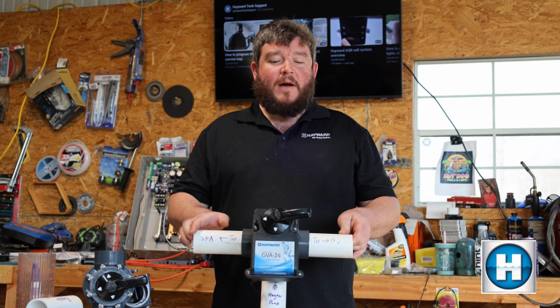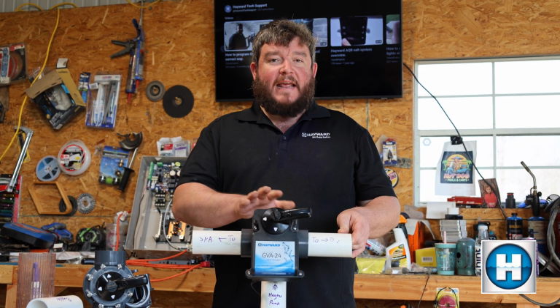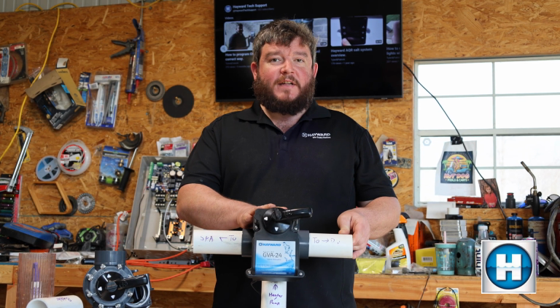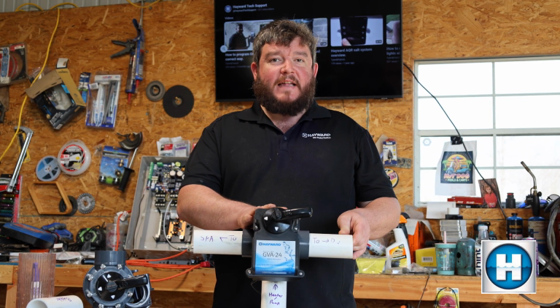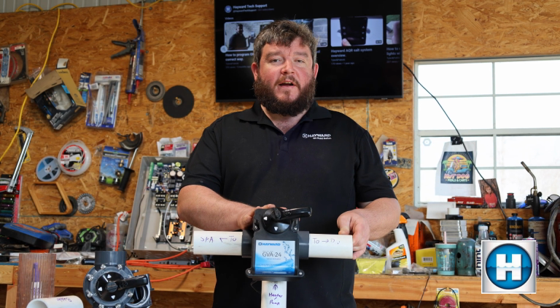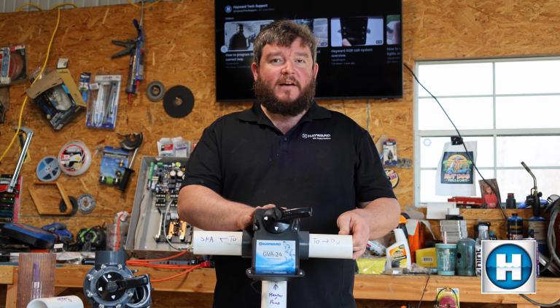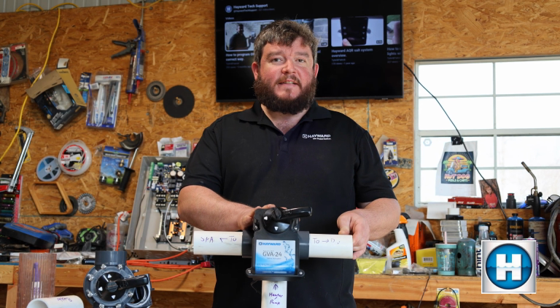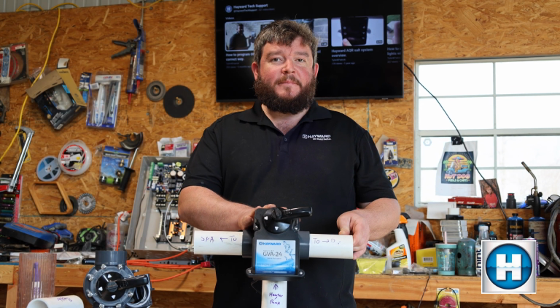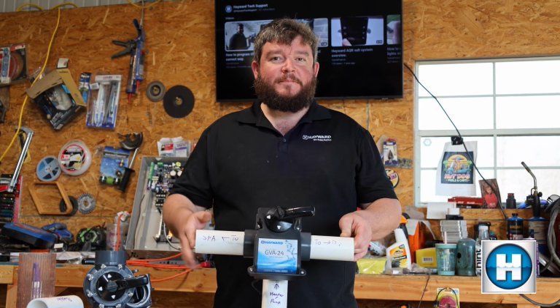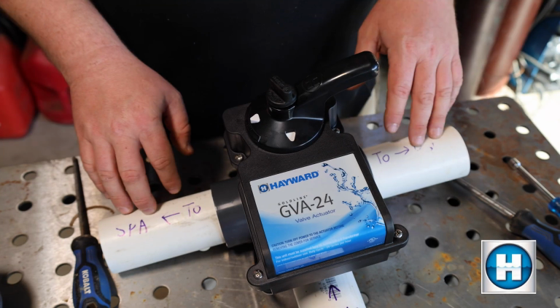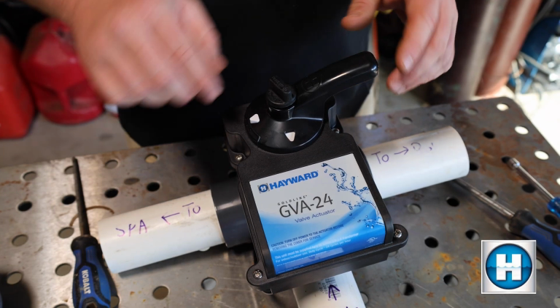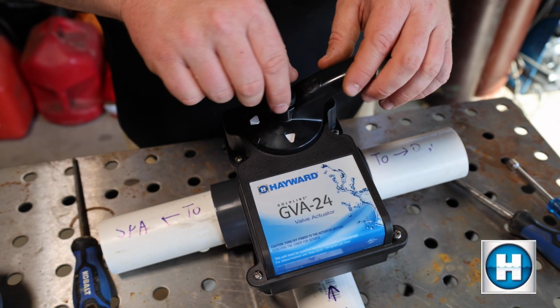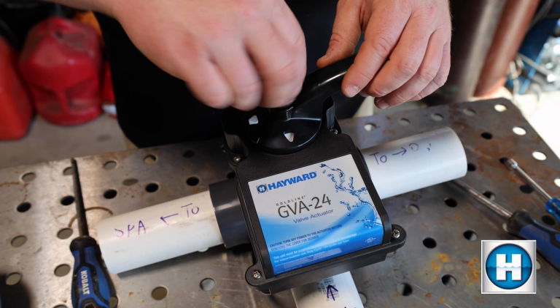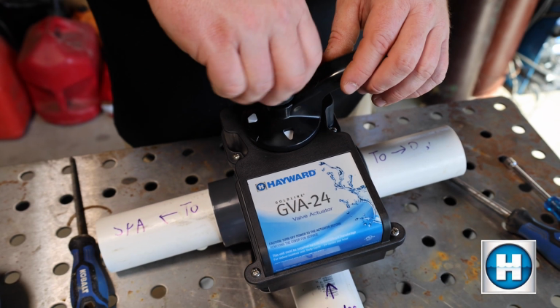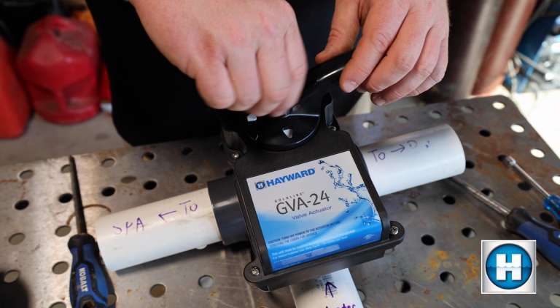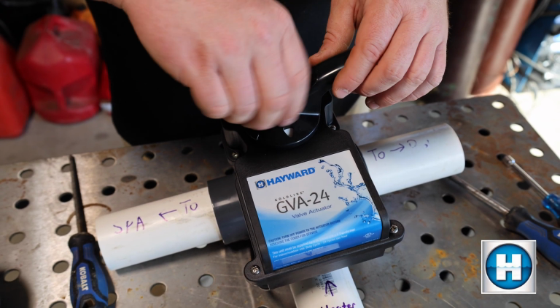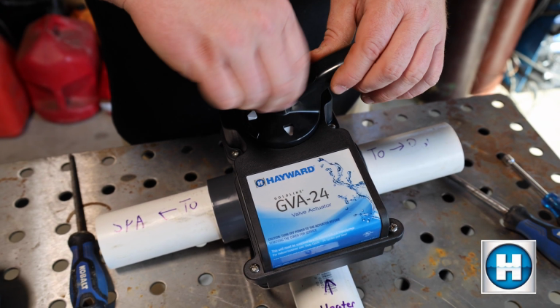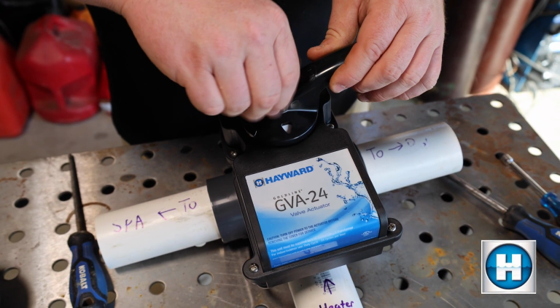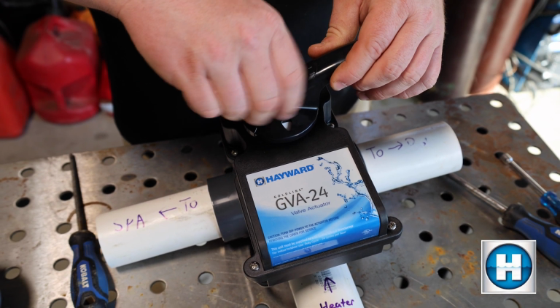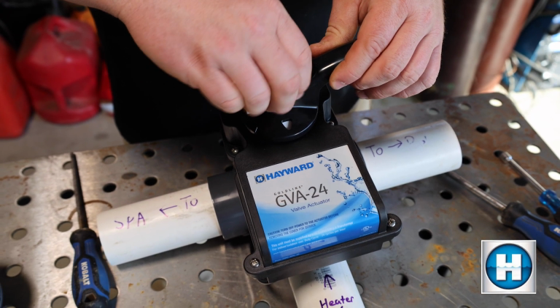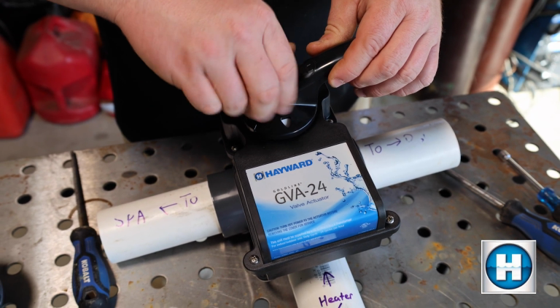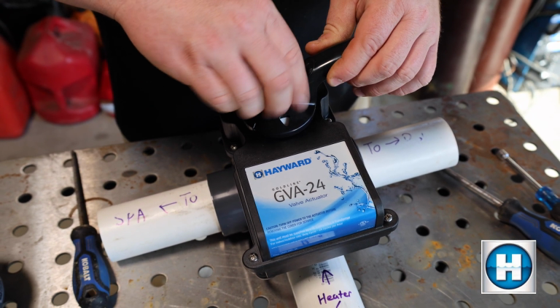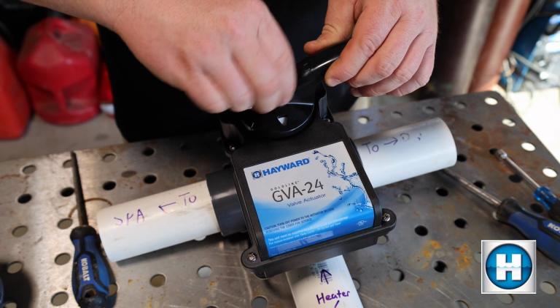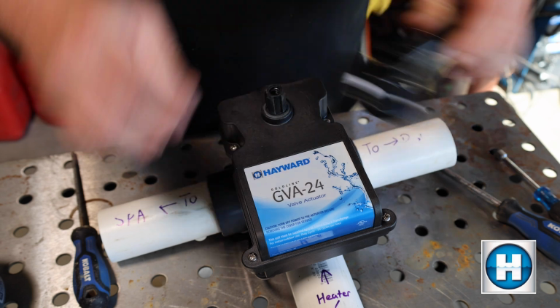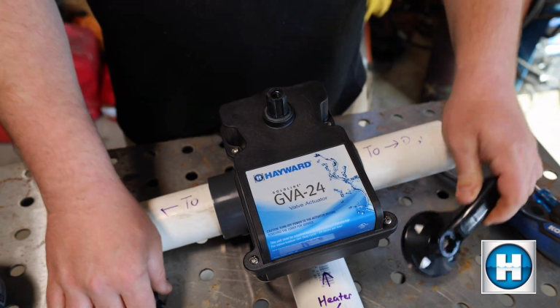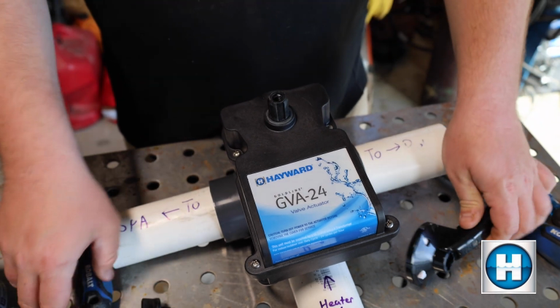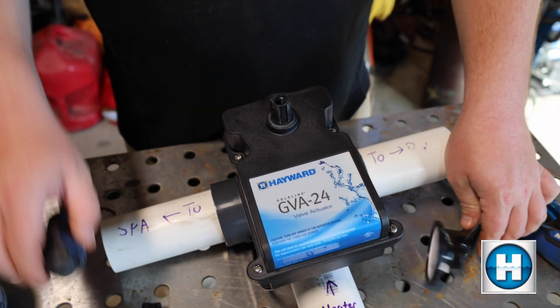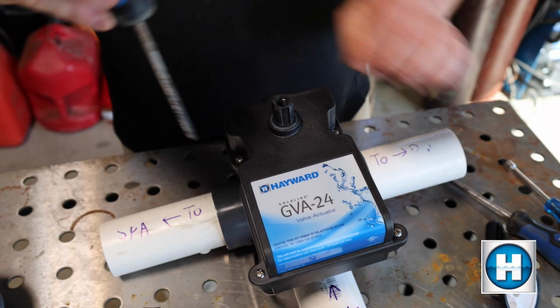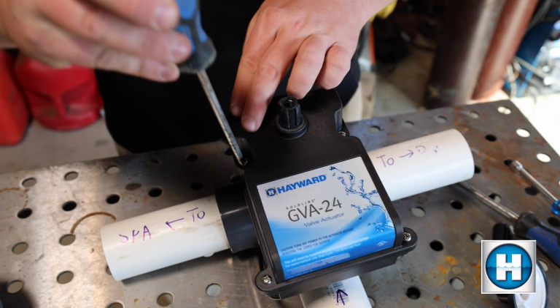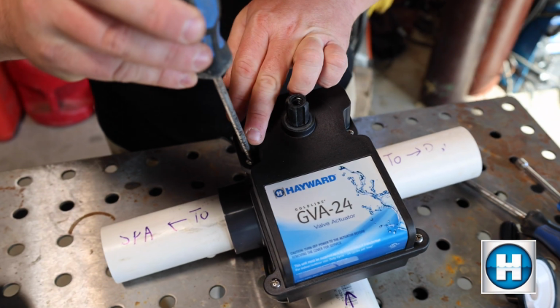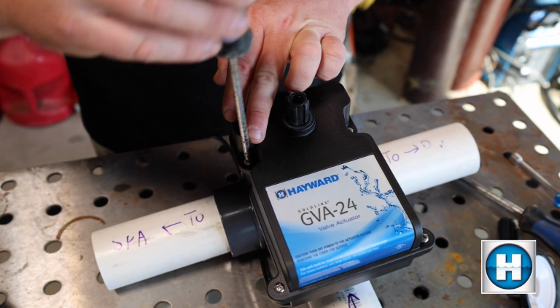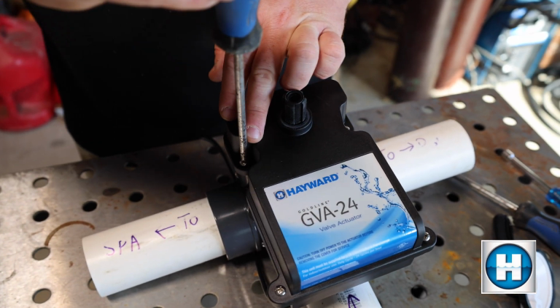We're going to start by removing the fastener that secures the handle to the actuator itself, and then we're going to remove the four screws for the cover.